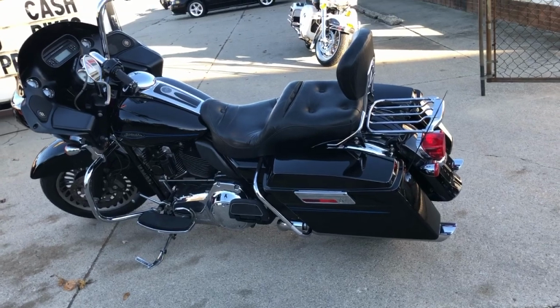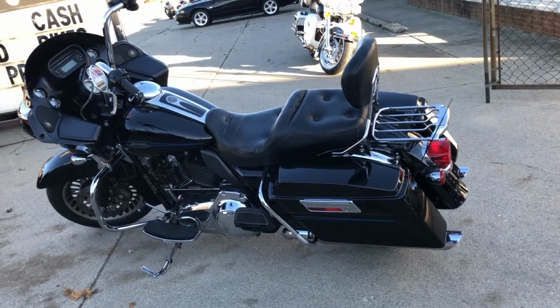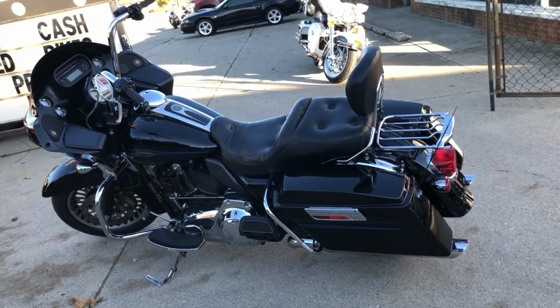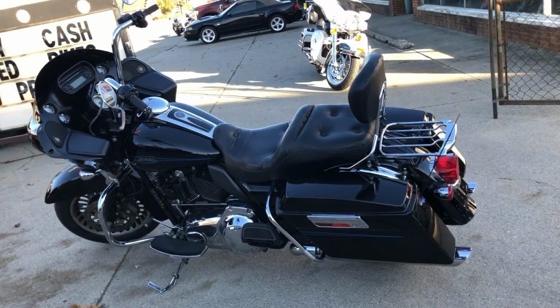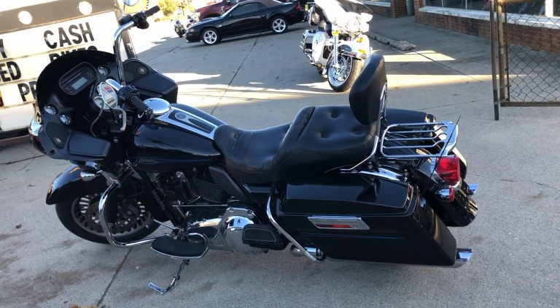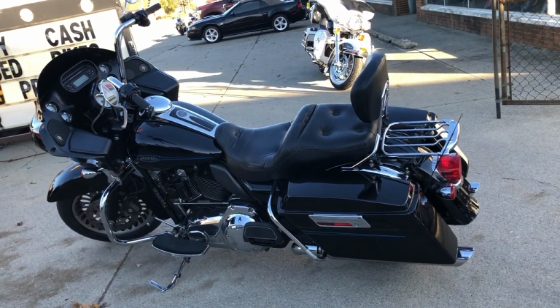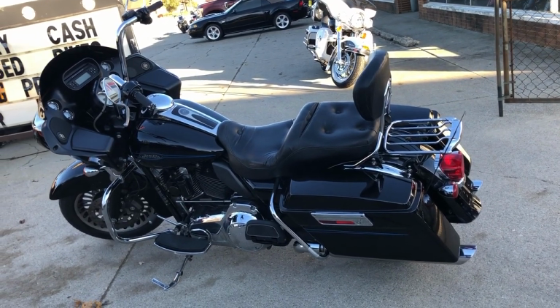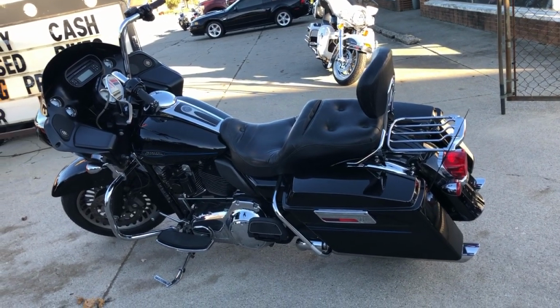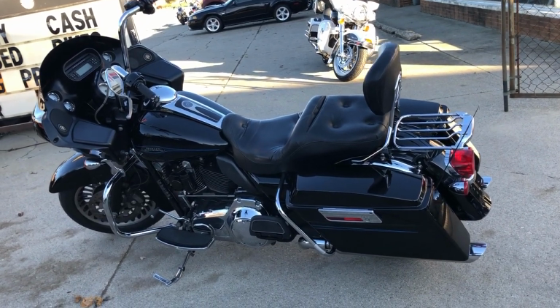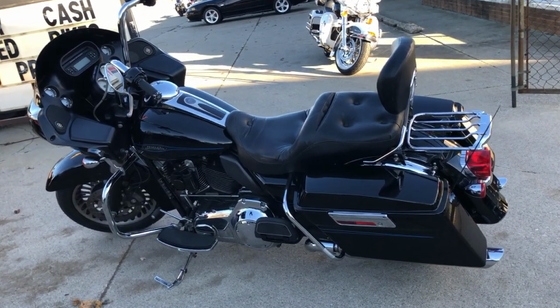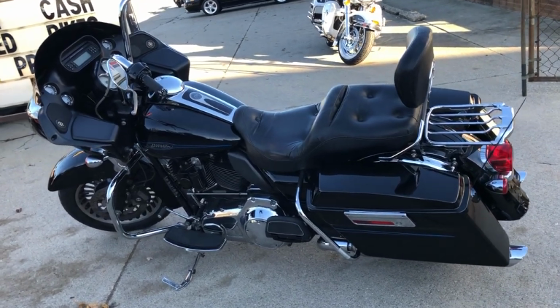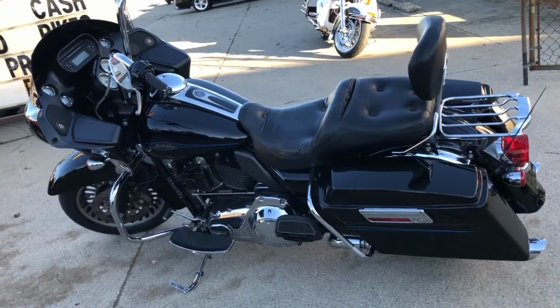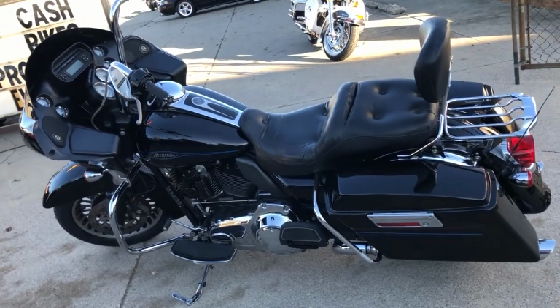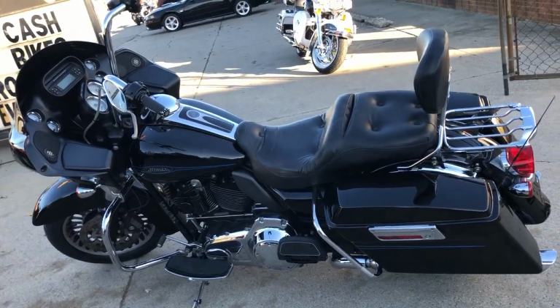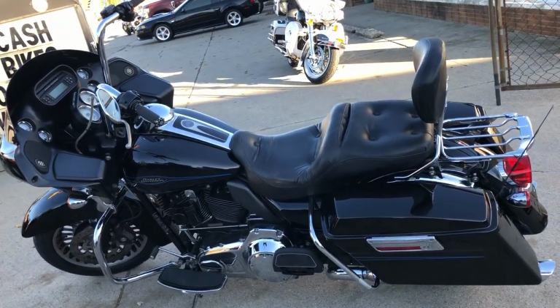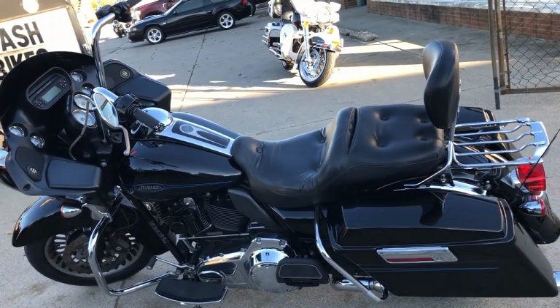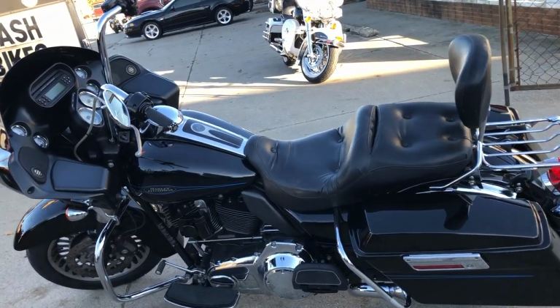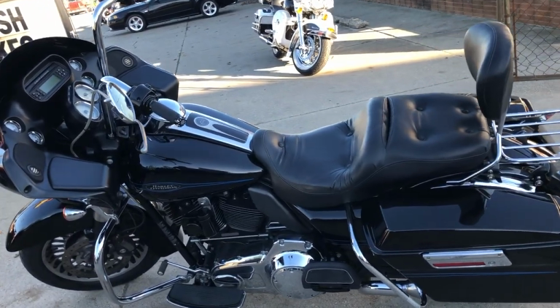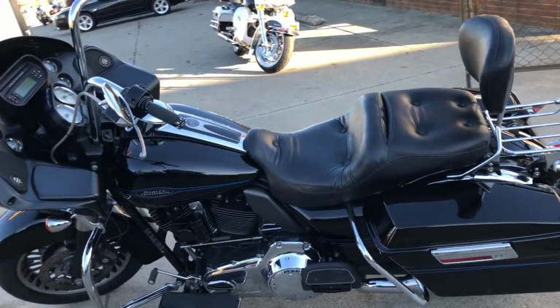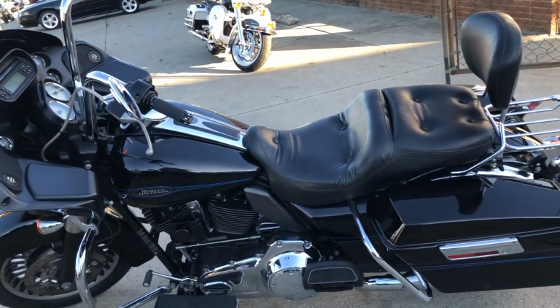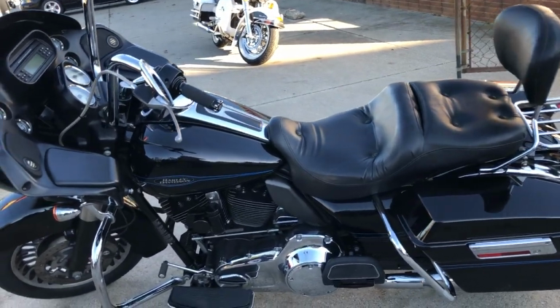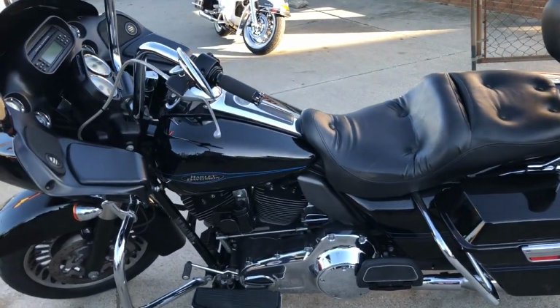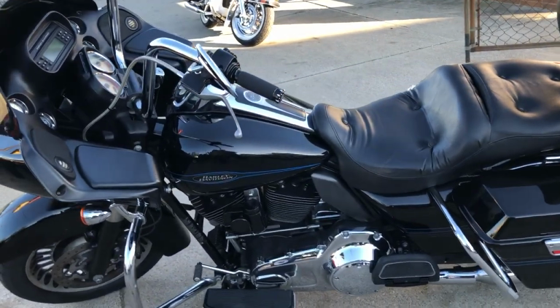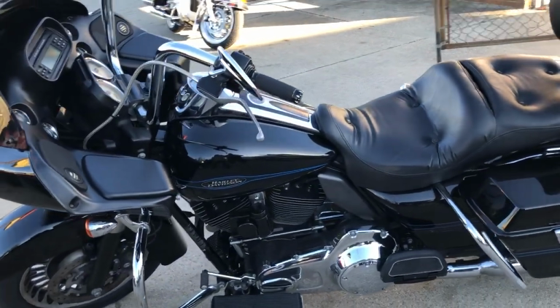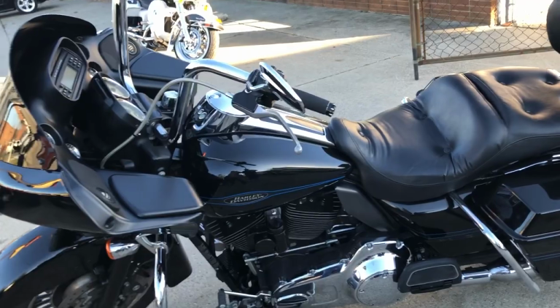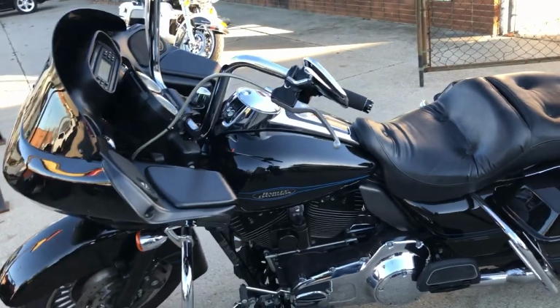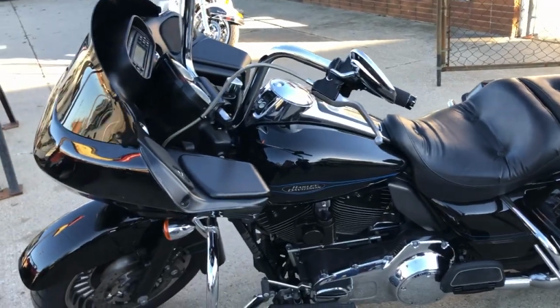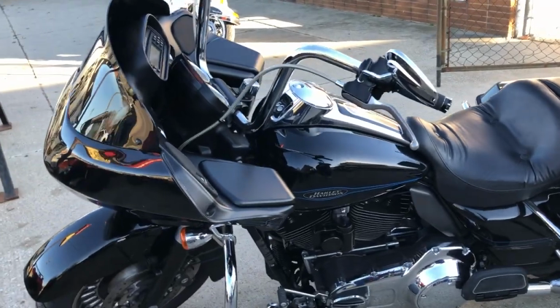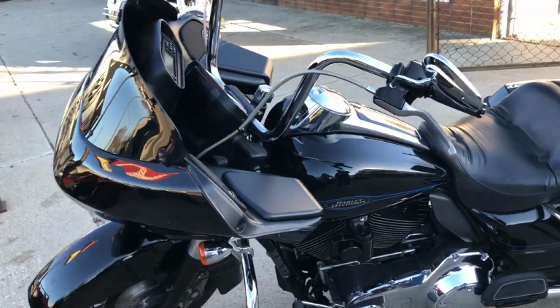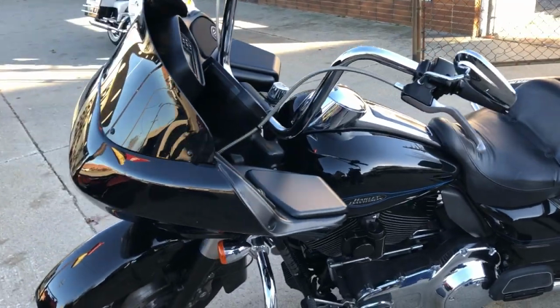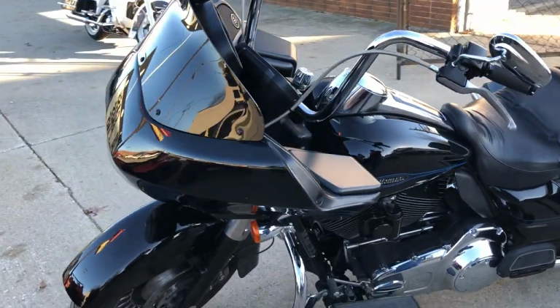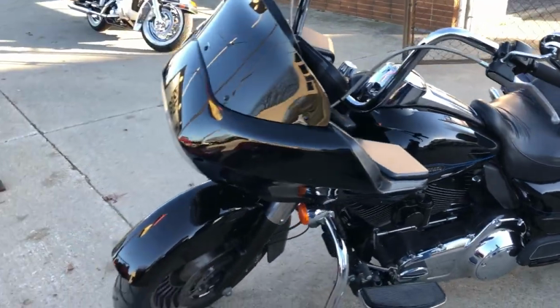Hey guys, ApprovalPowerSports.com here doing some videos on some bikes that just came in. Anybody looking for a used Harley-Davidson, give us a call. We've got over 350 pre-owned in-stock, ready to go.